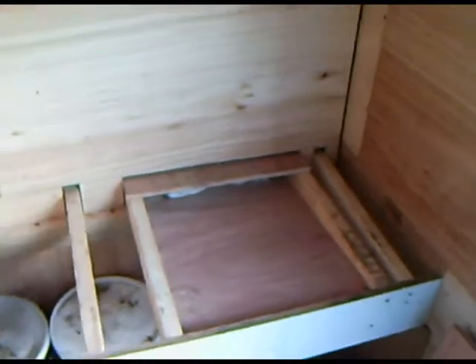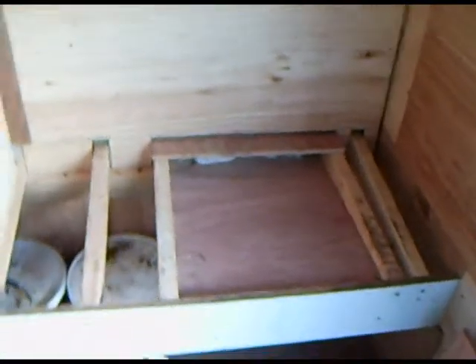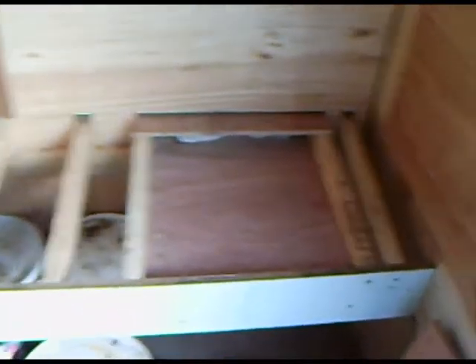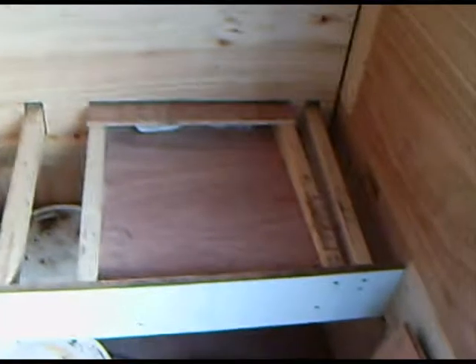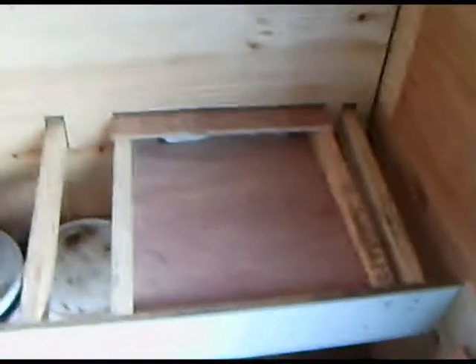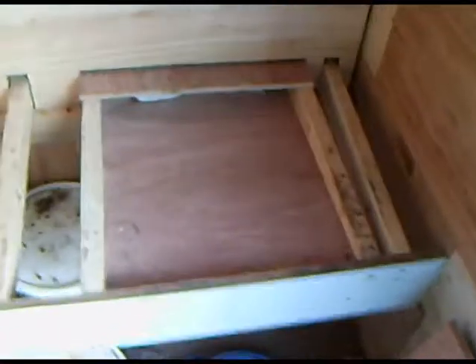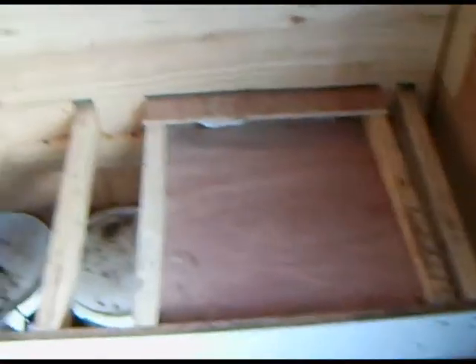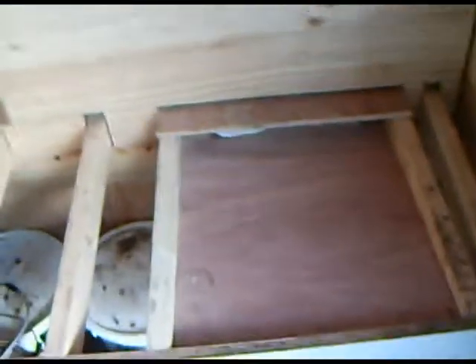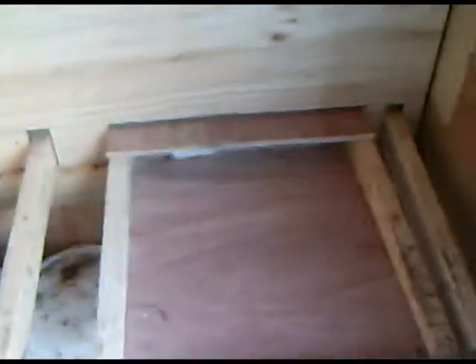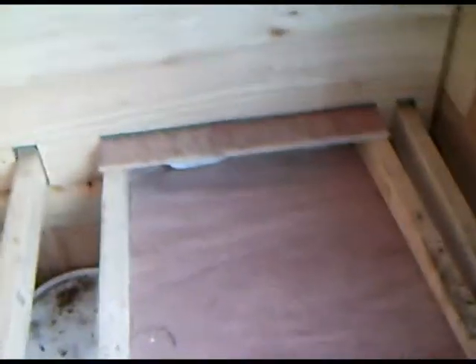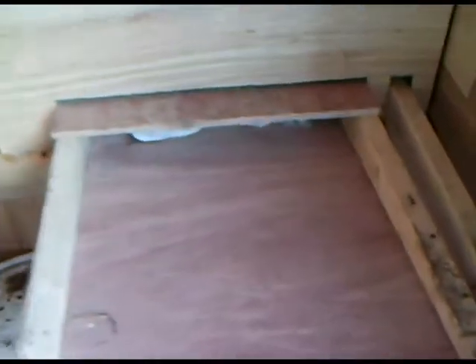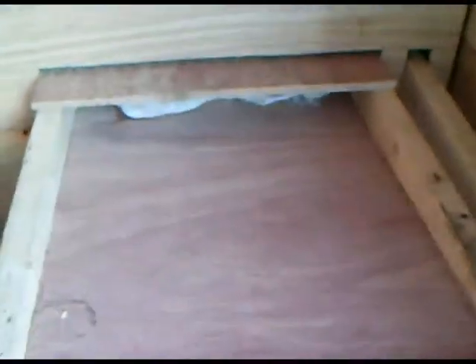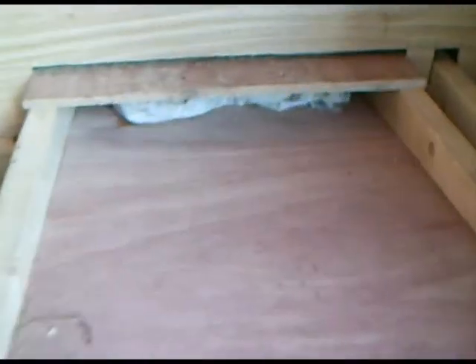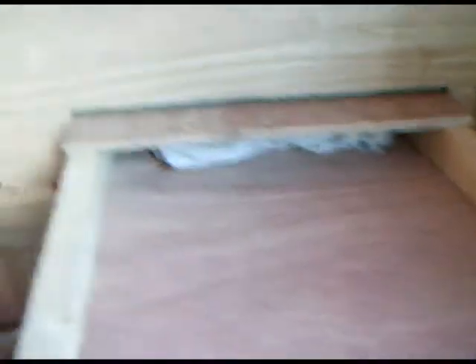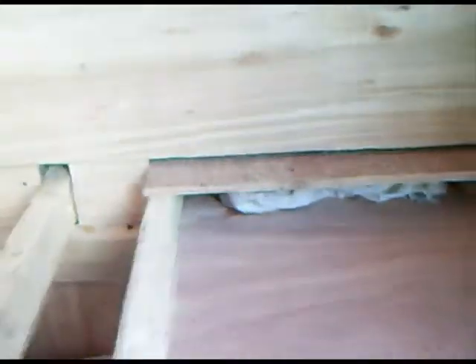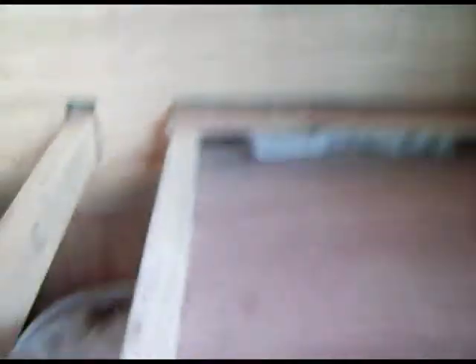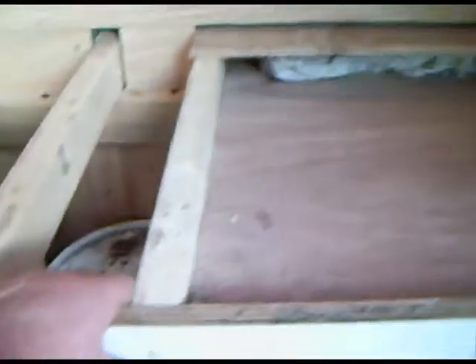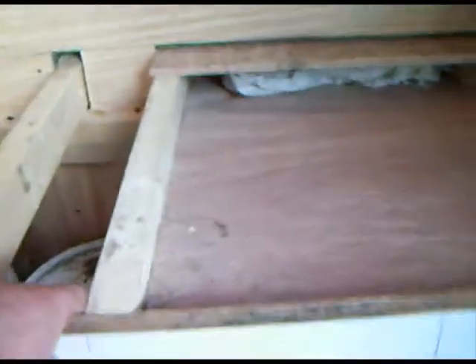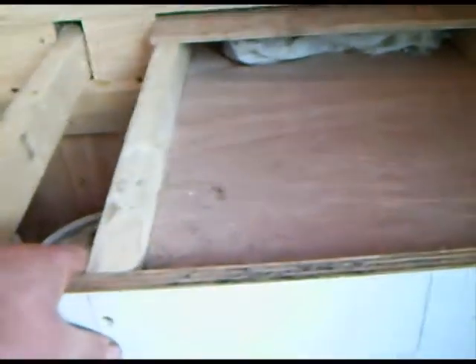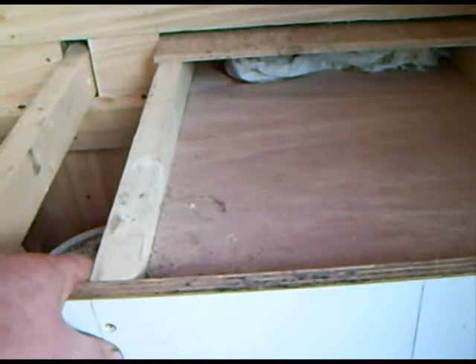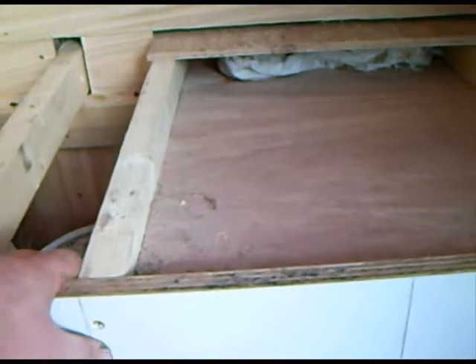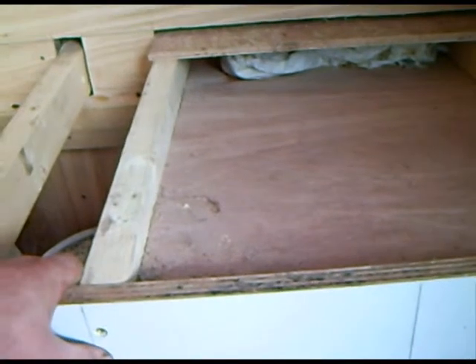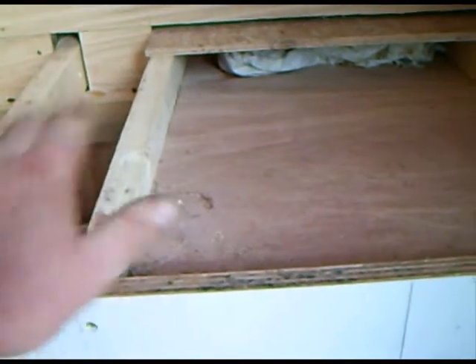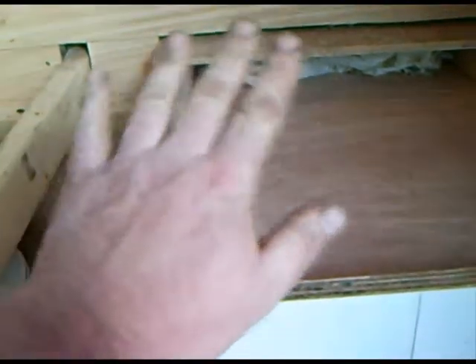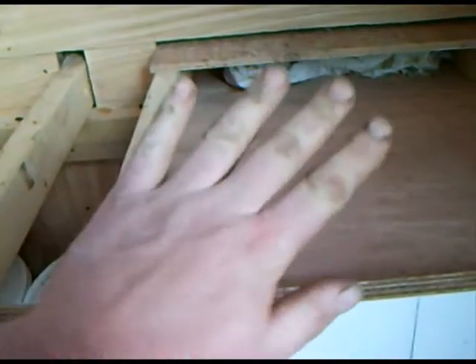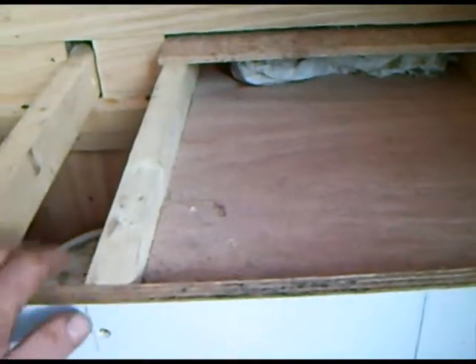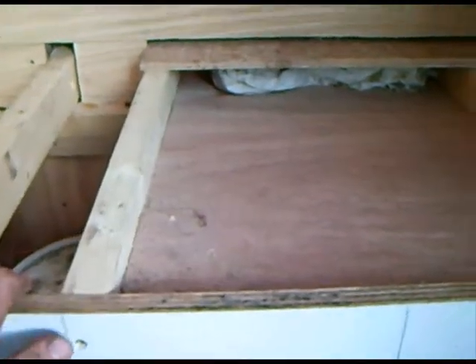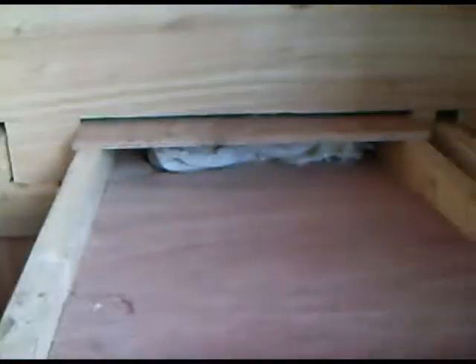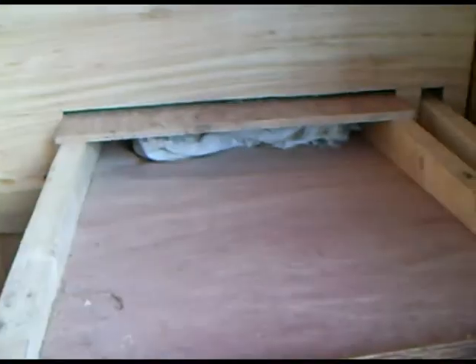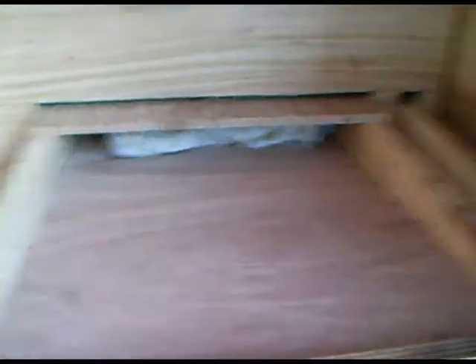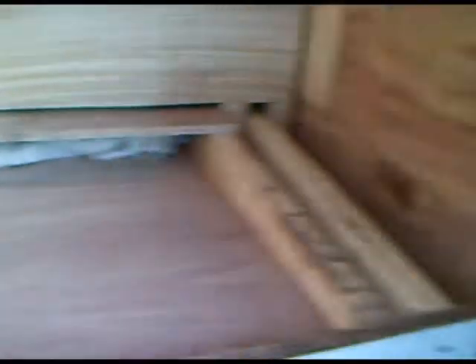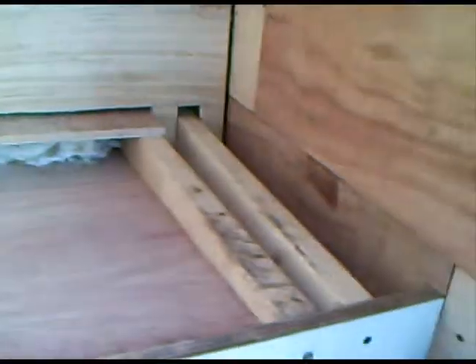Afternoon all. Pete and his bee shed. I was talking to somebody on the beekeeping forum about my bee shed.